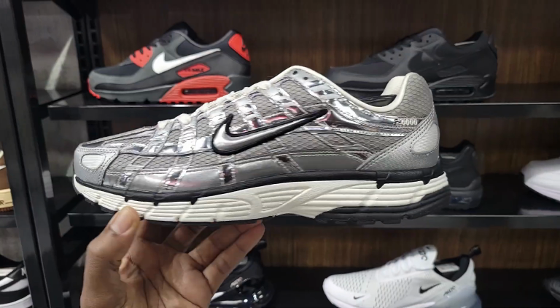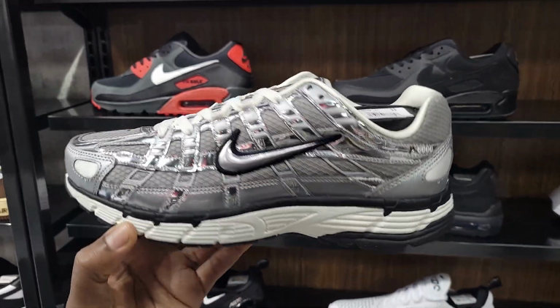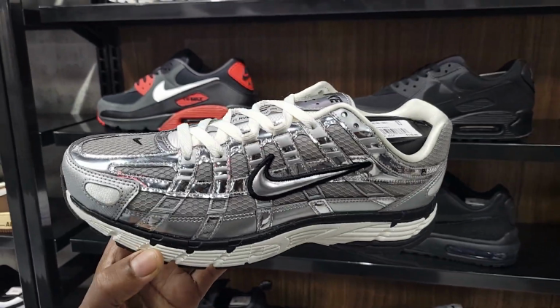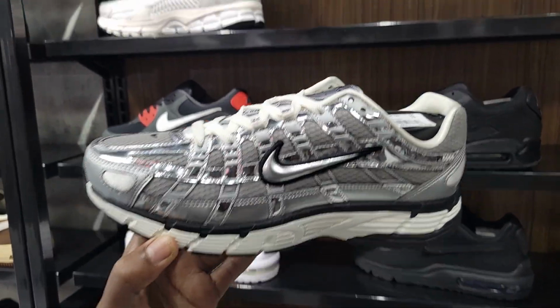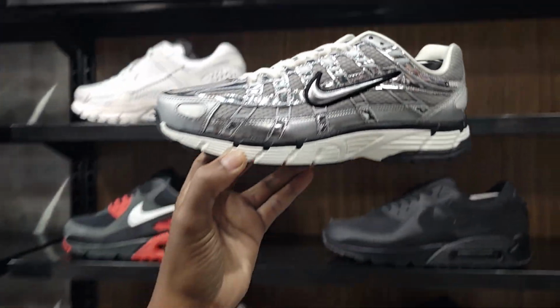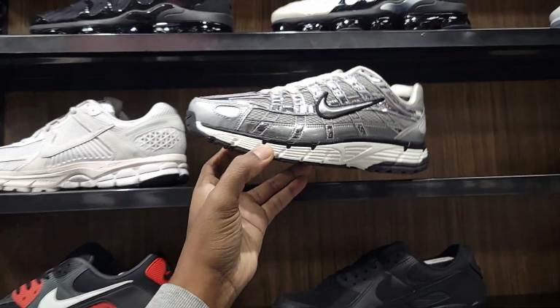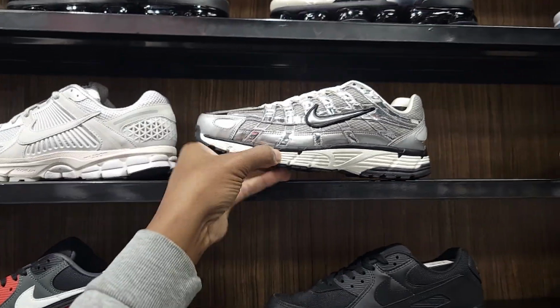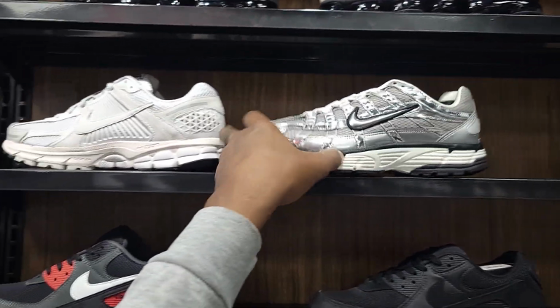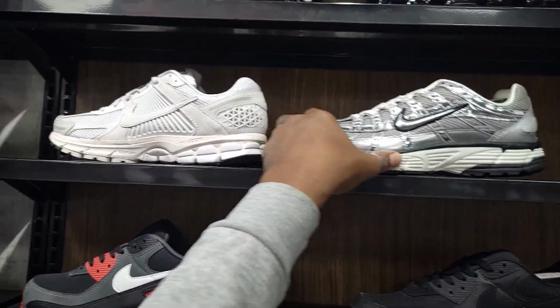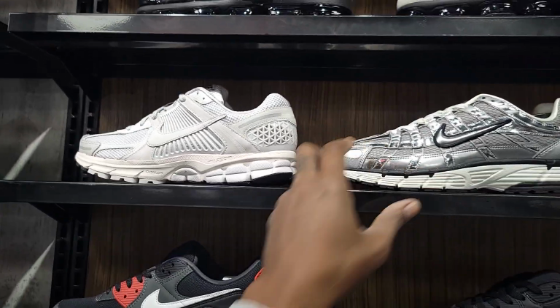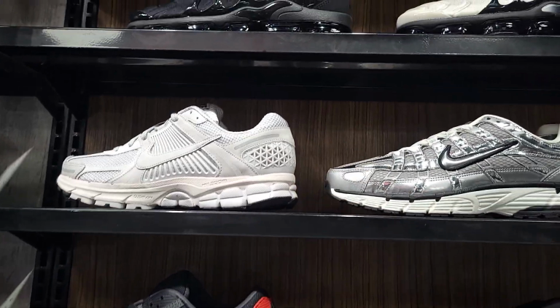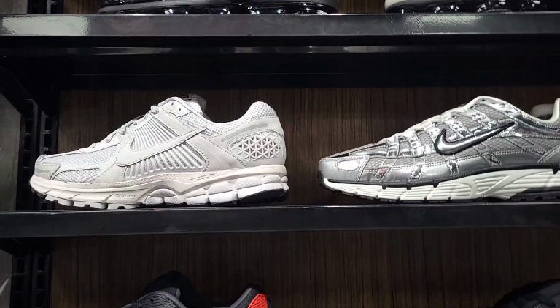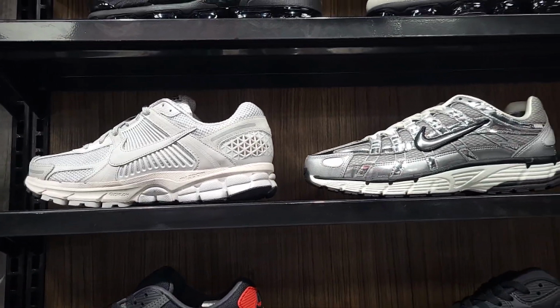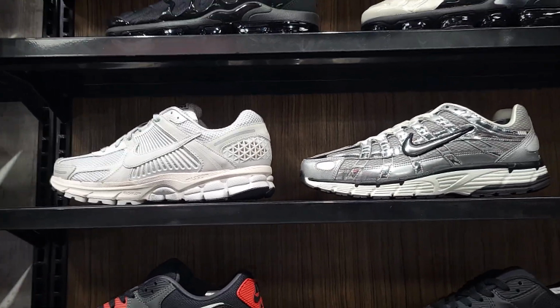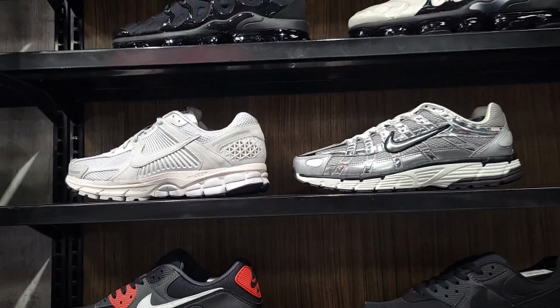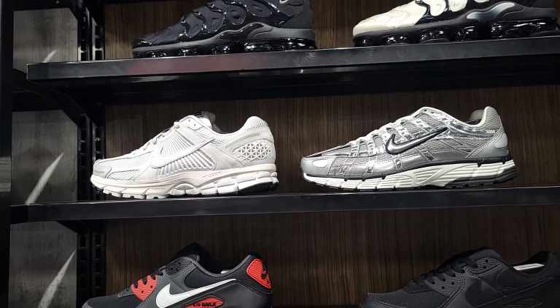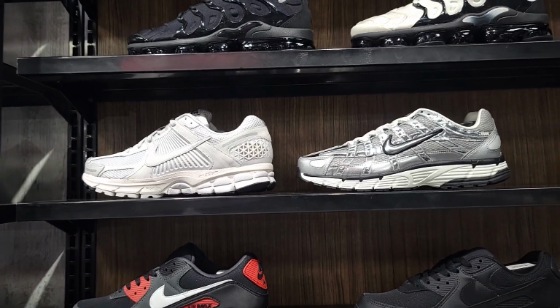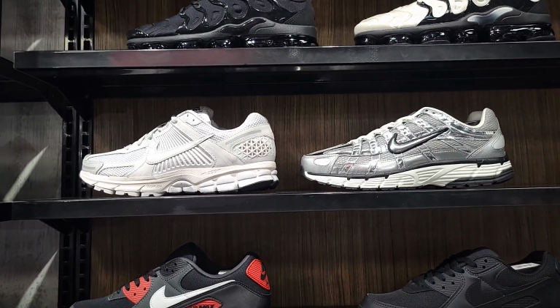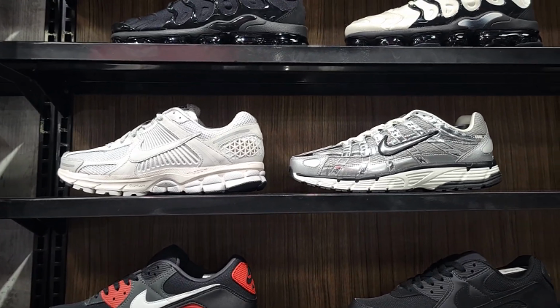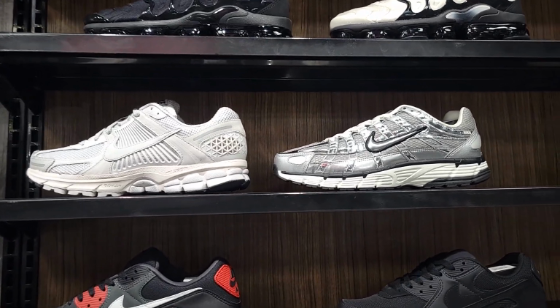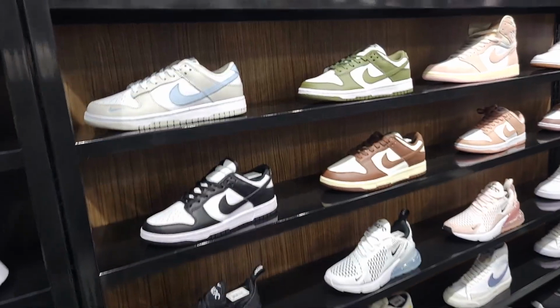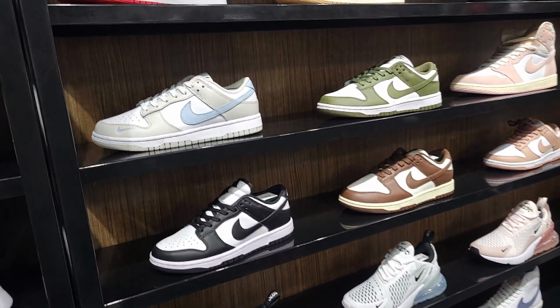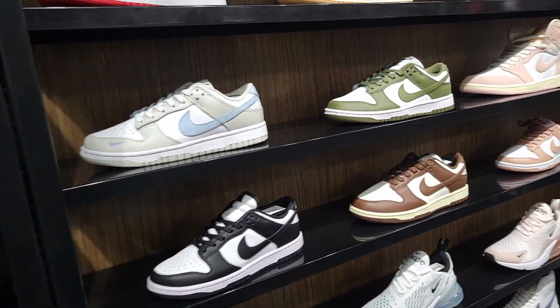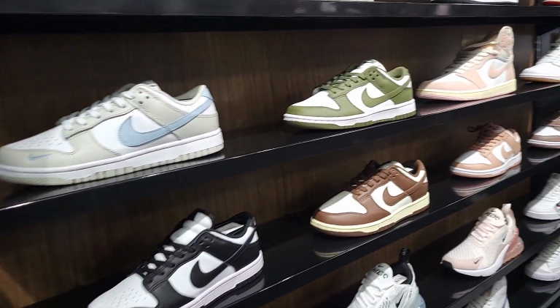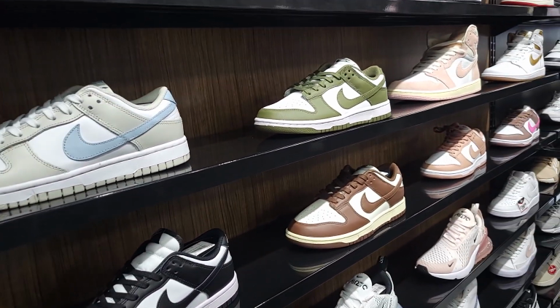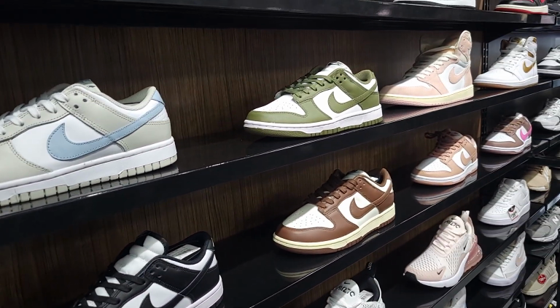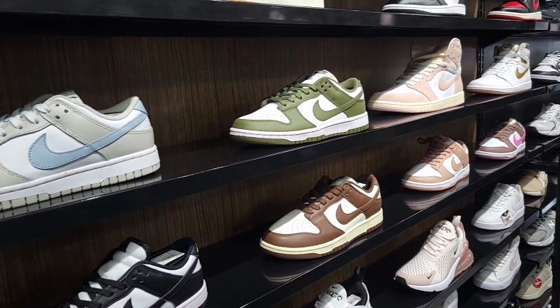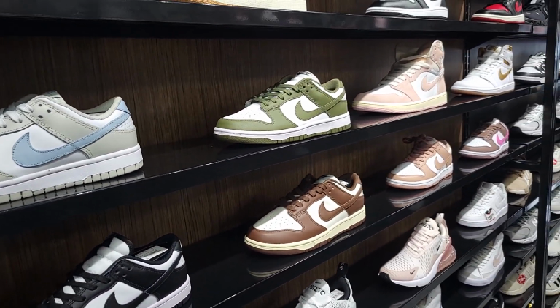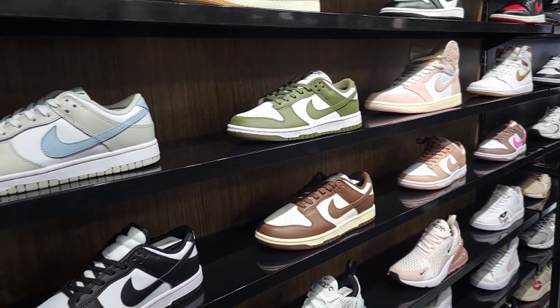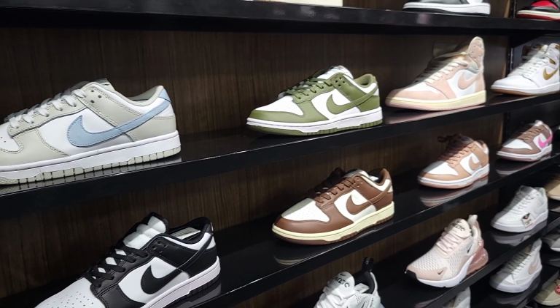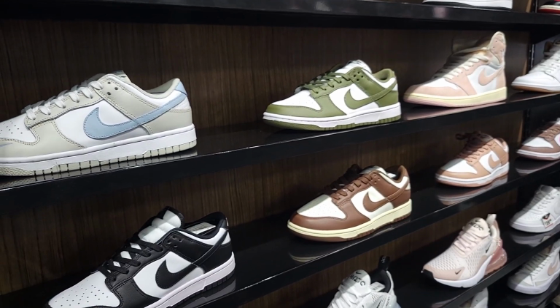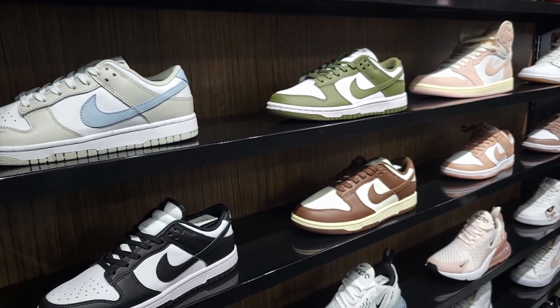Shiny P6000 for $120 next to the popular Romero 5. Give me your thoughts about these. Look at their dunk selection for the women — they definitely have a solid selection here for sure.